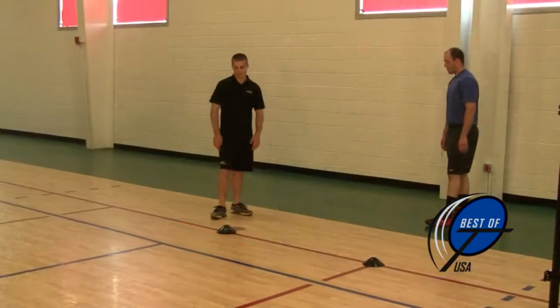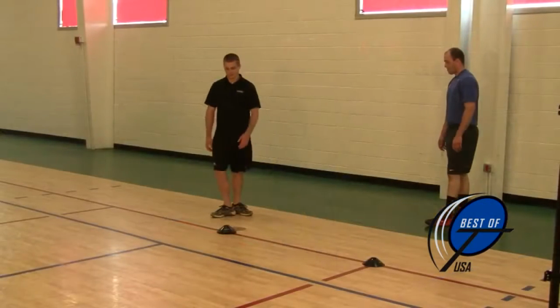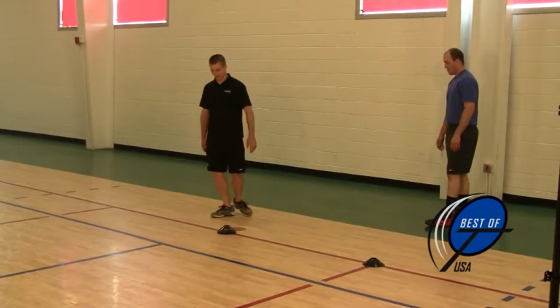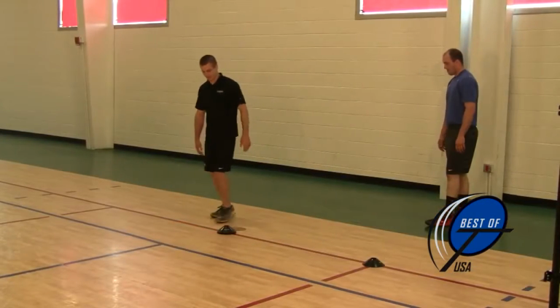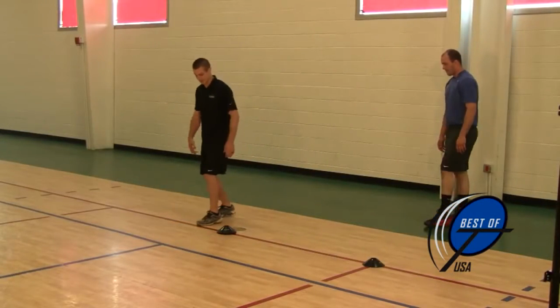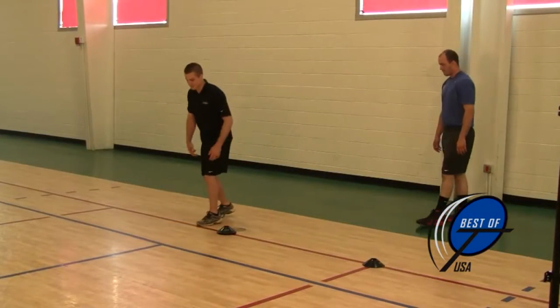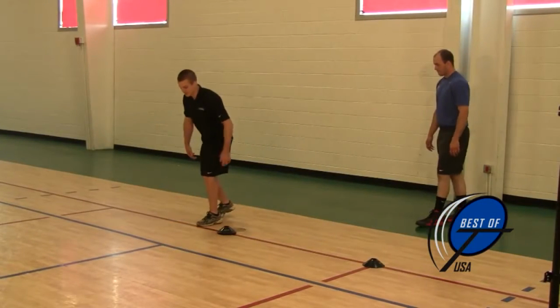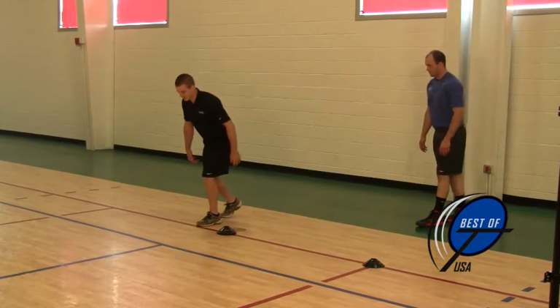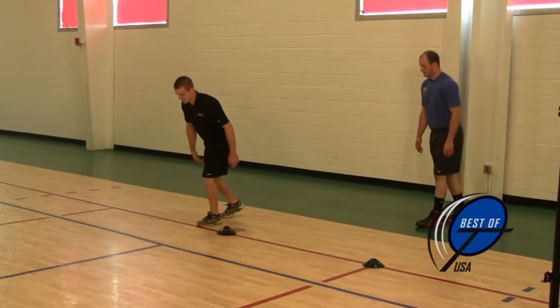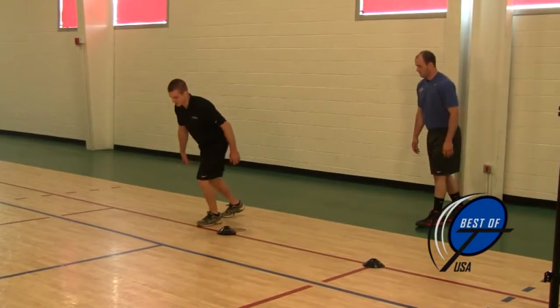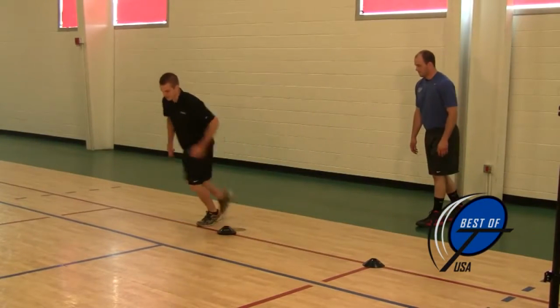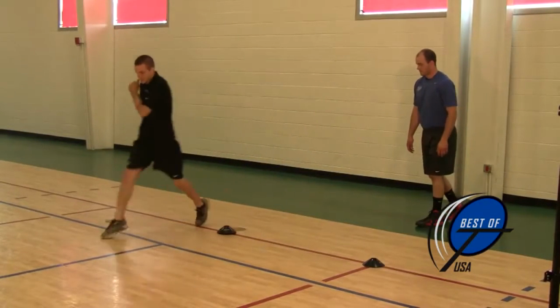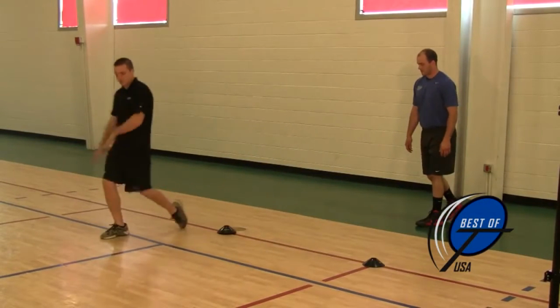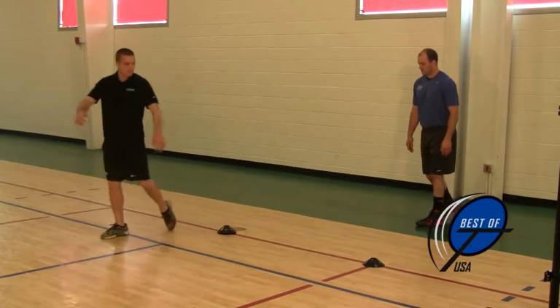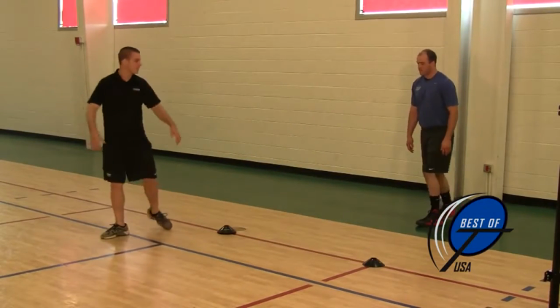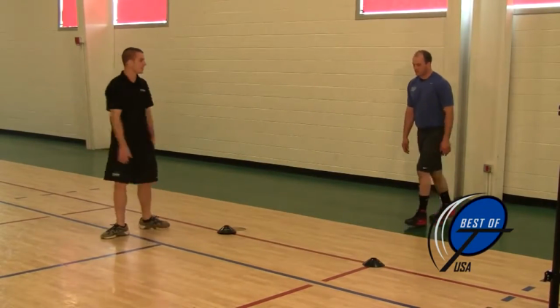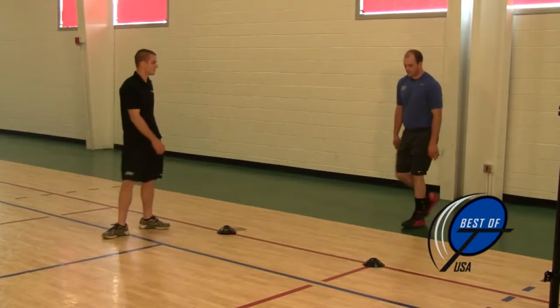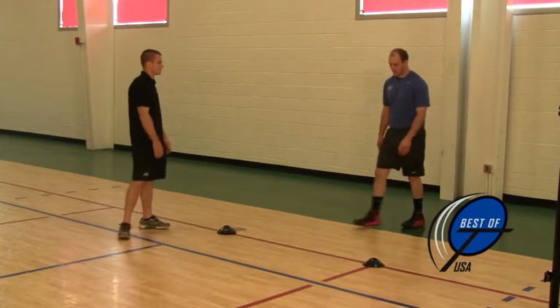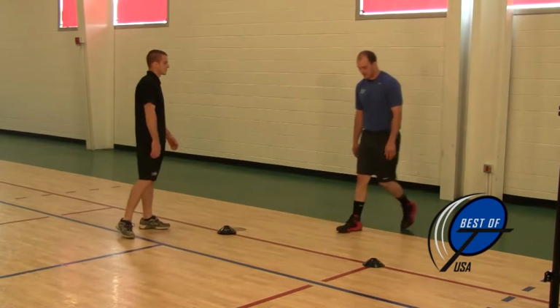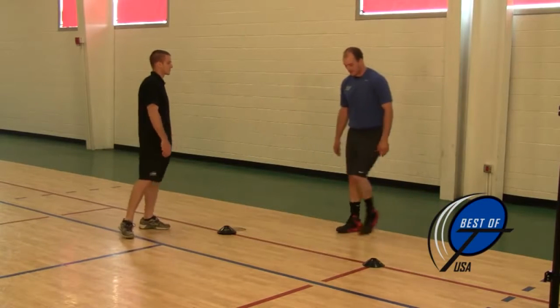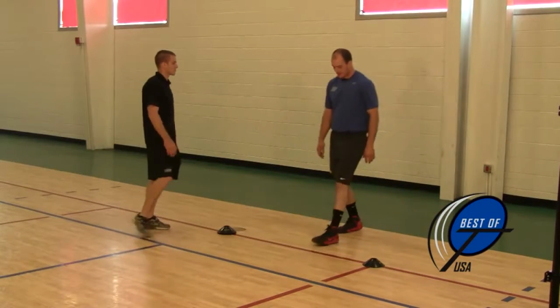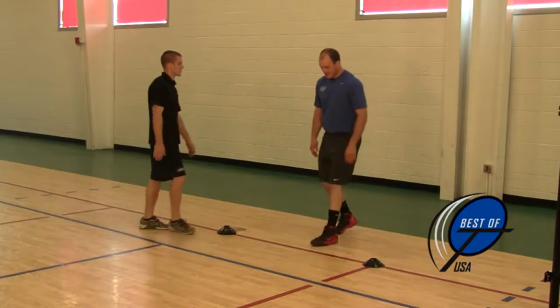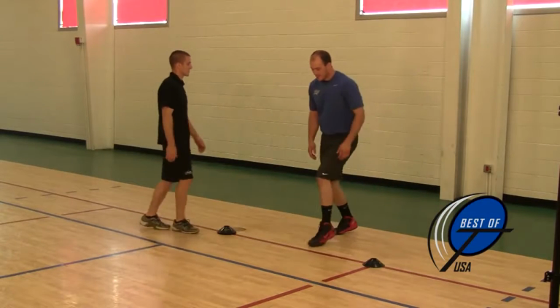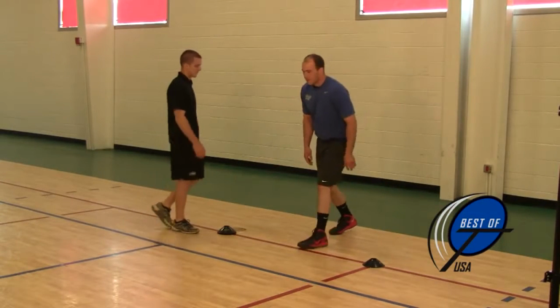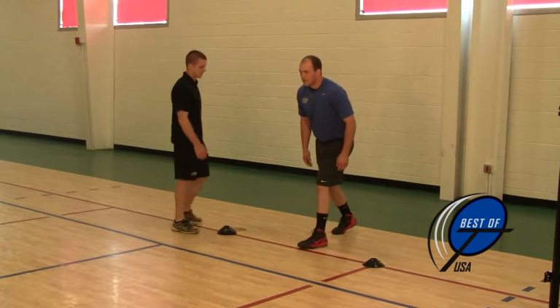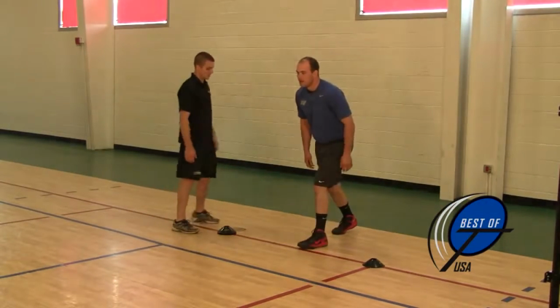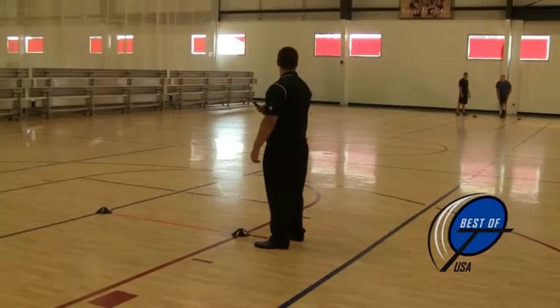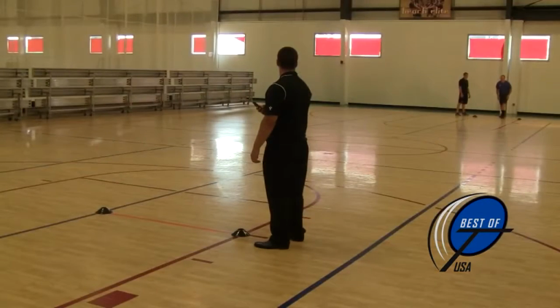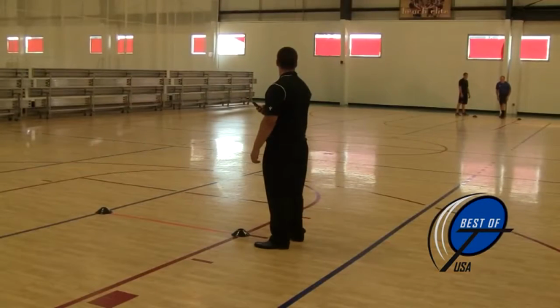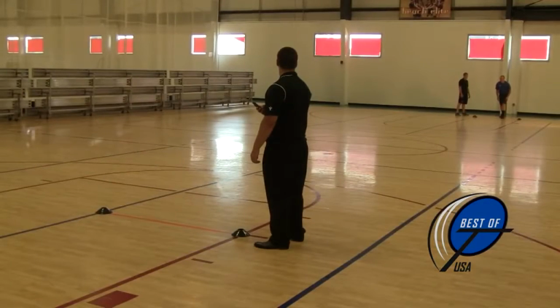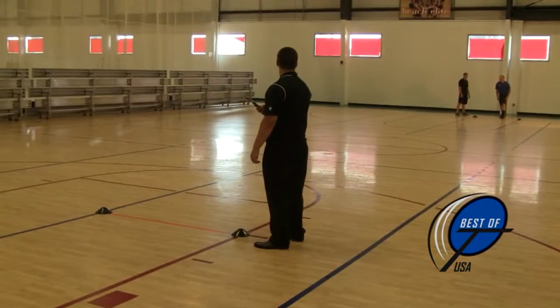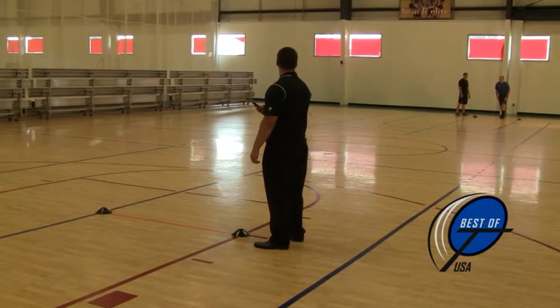Depending on the method of timing, you will need three people to perform this event: one at the starting line to ensure a good start, and two timers at the finish.